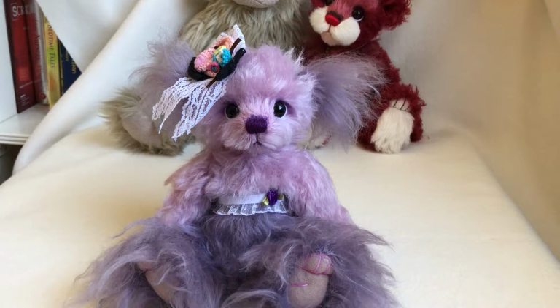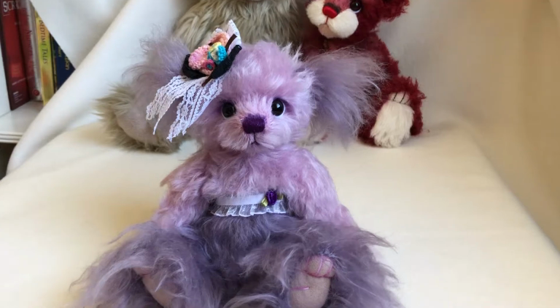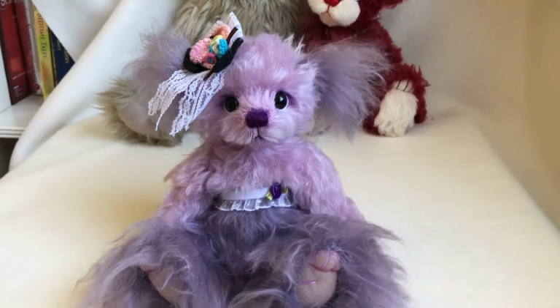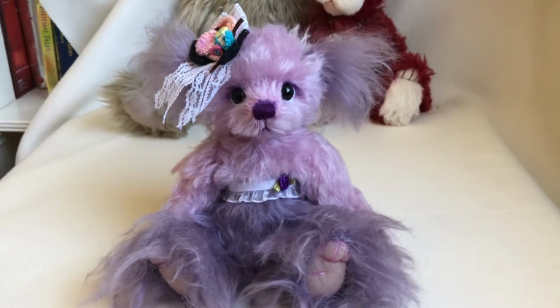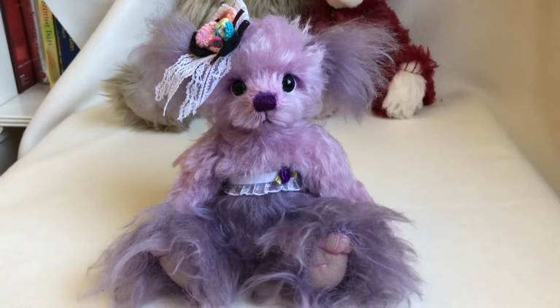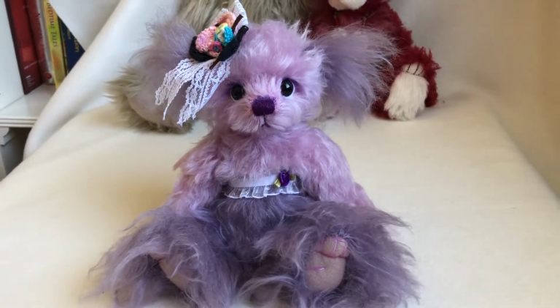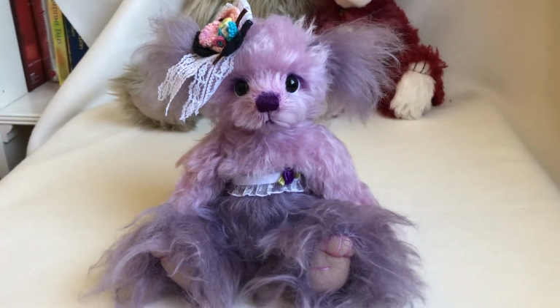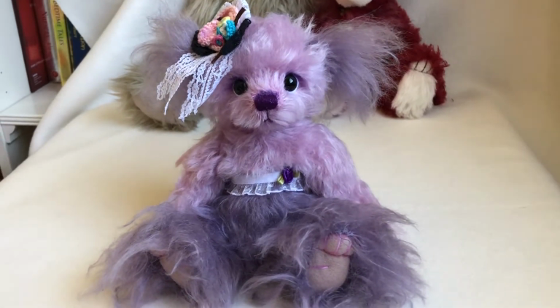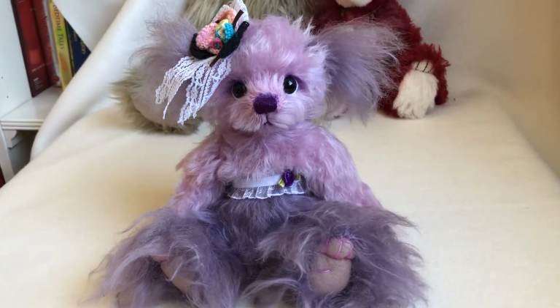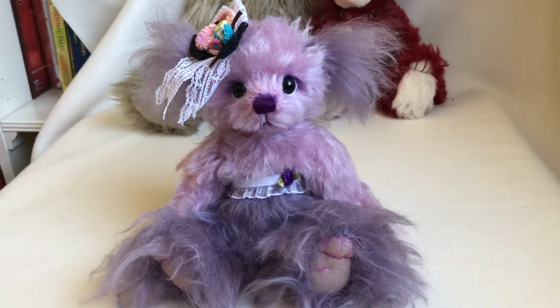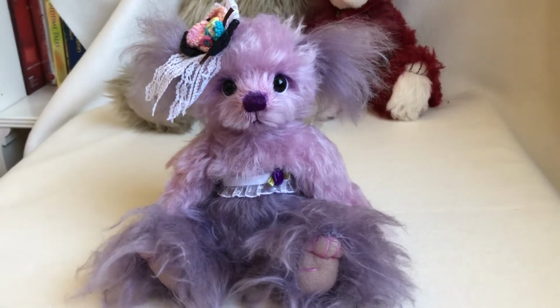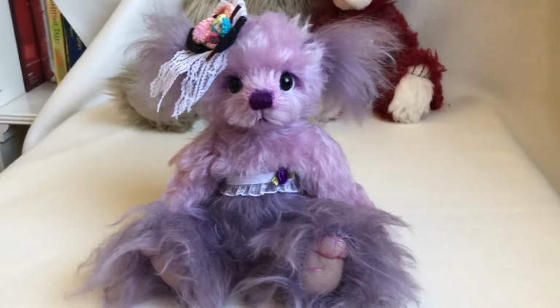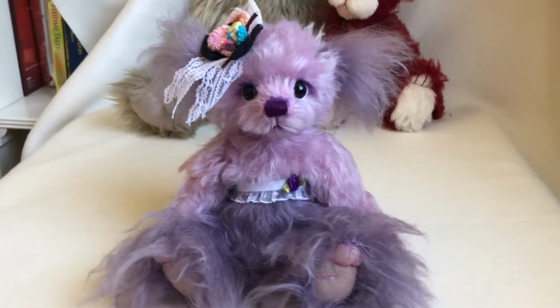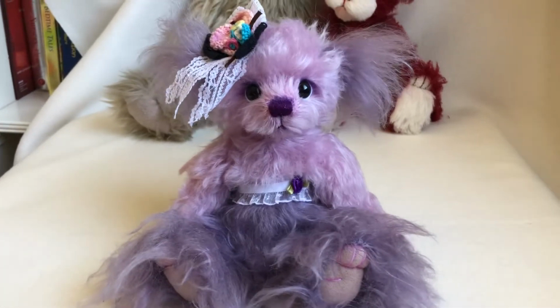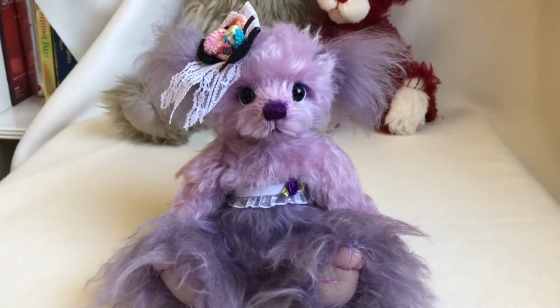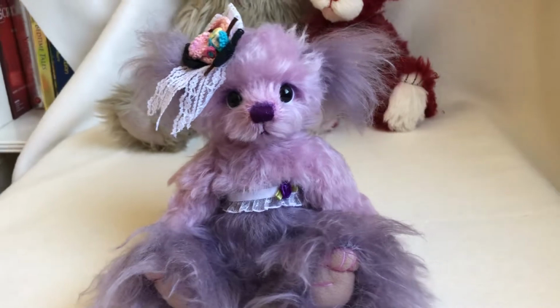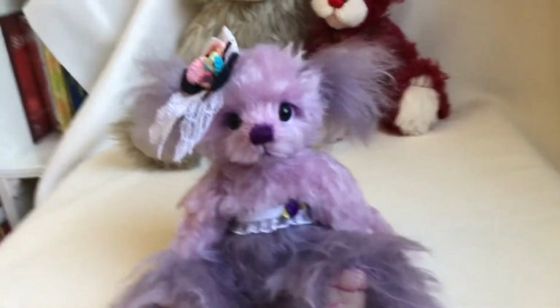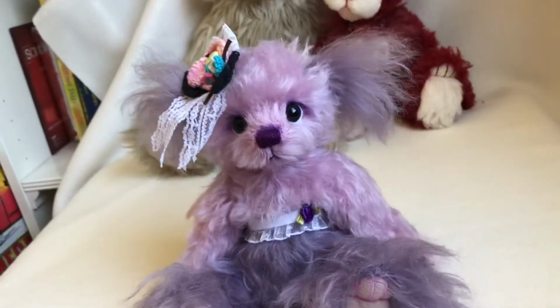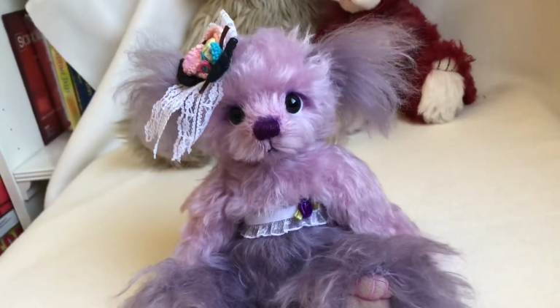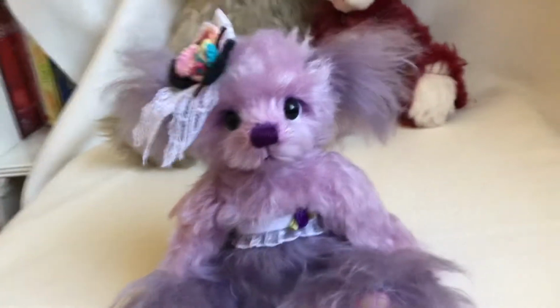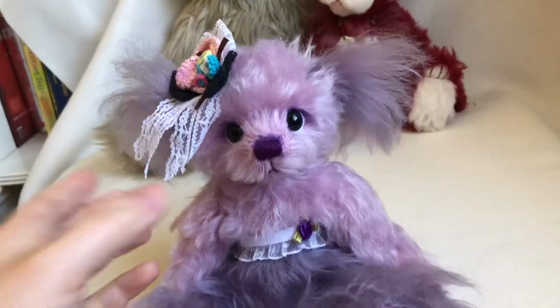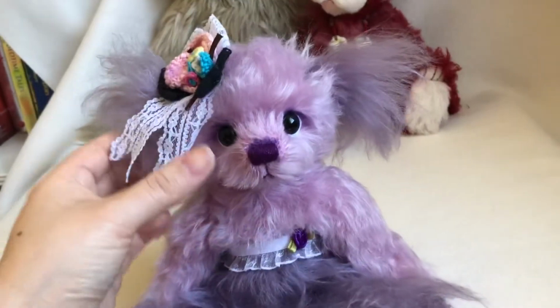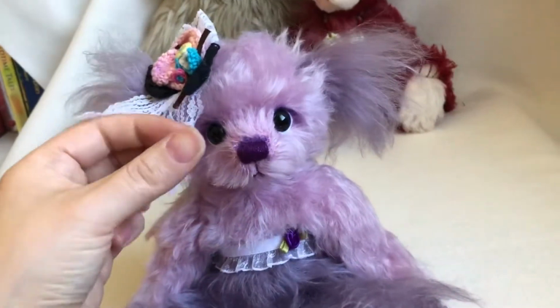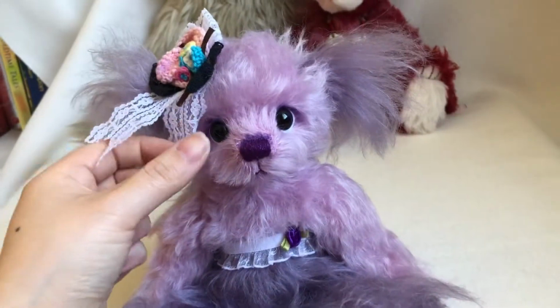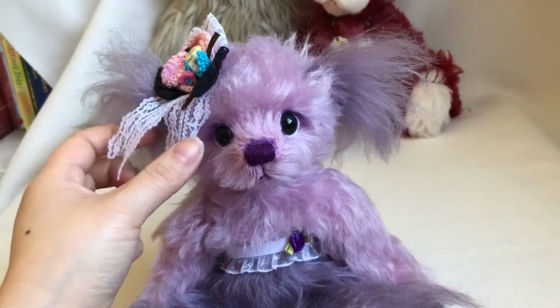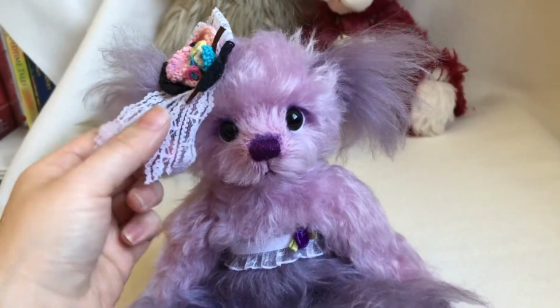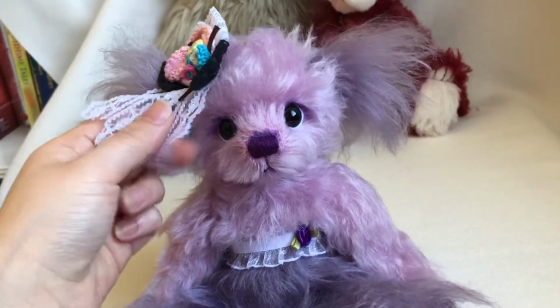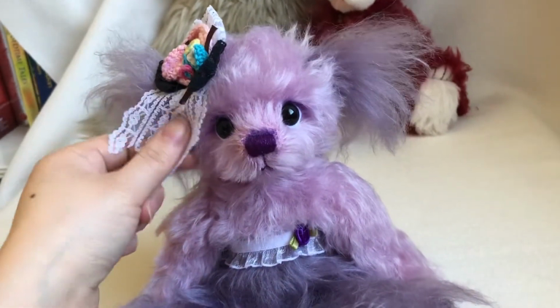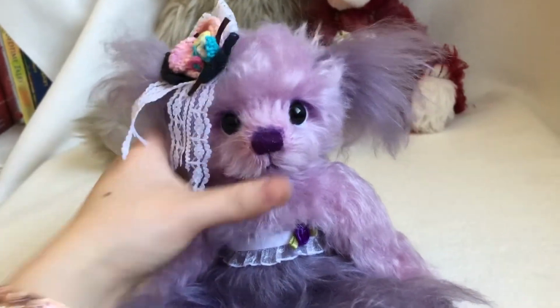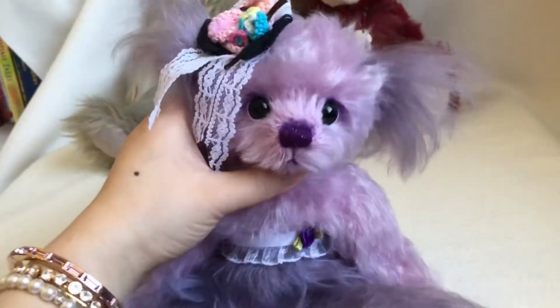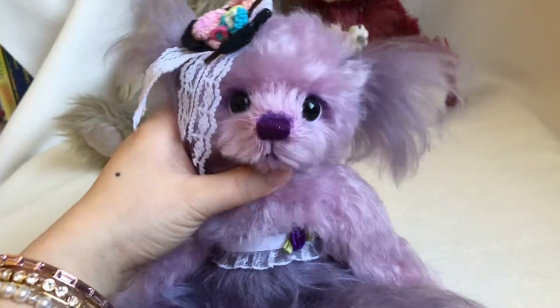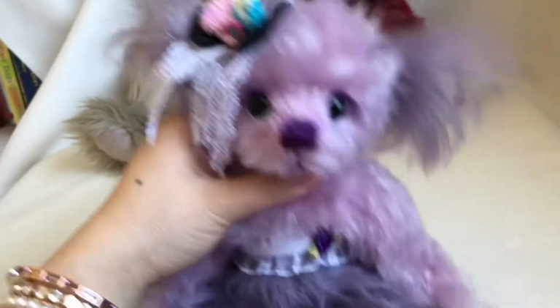Good morning! How are you today? I'm Chong from Chongyi Bears and I want to introduce you to this little girl, my new creation, Bear.